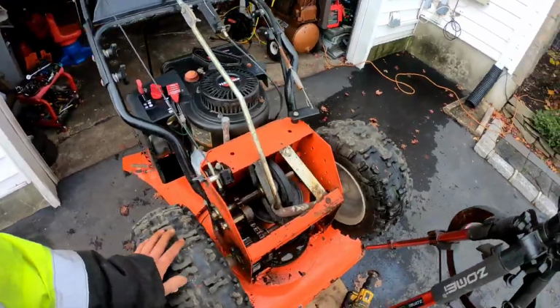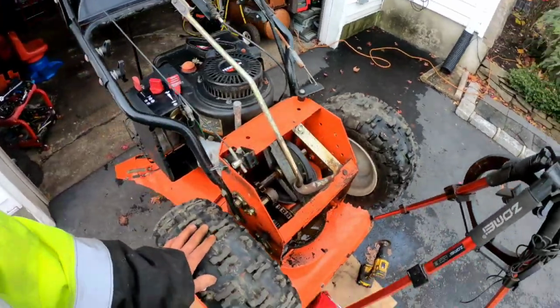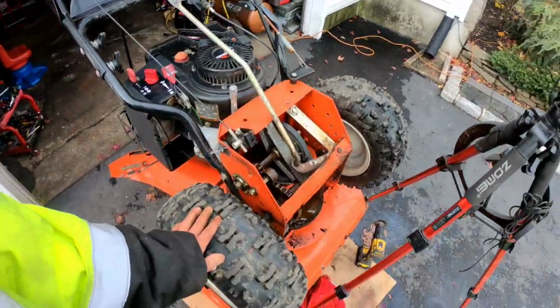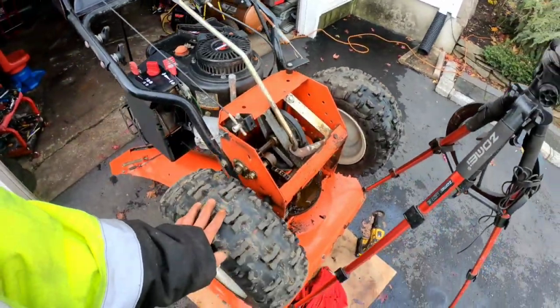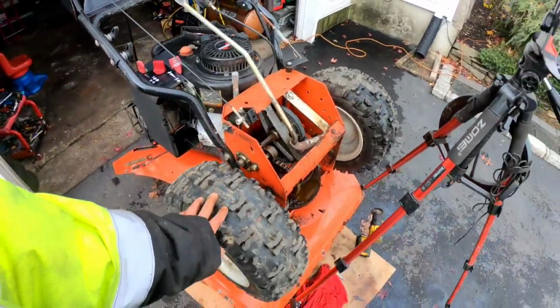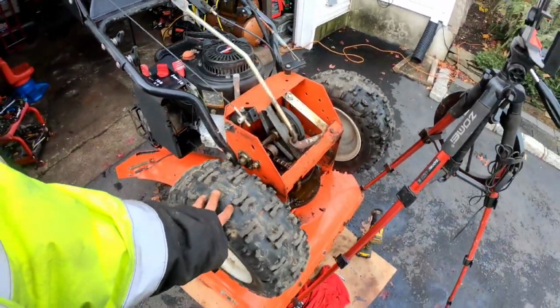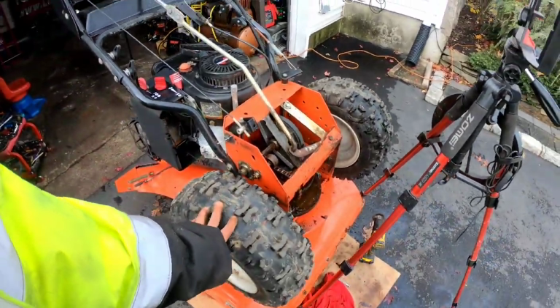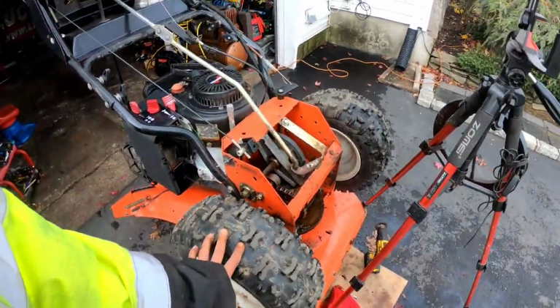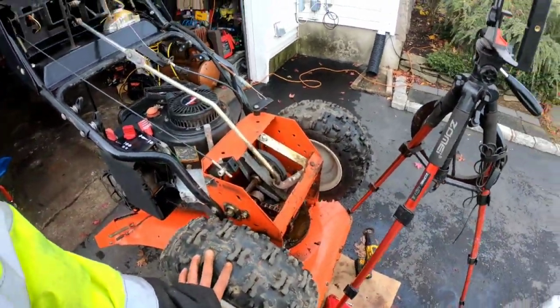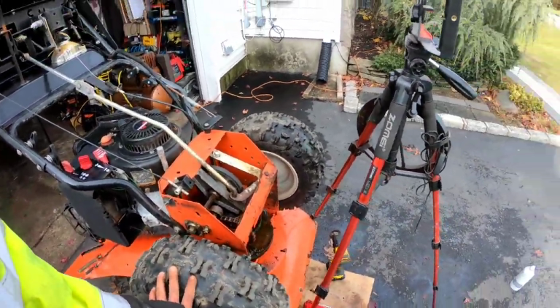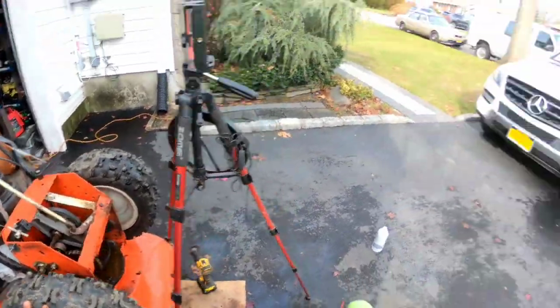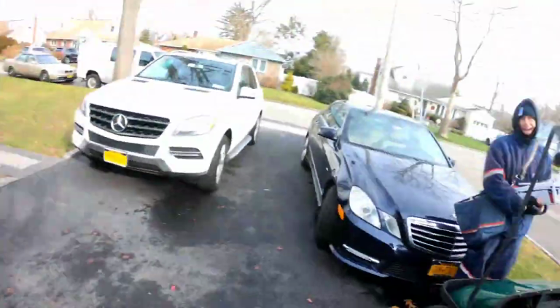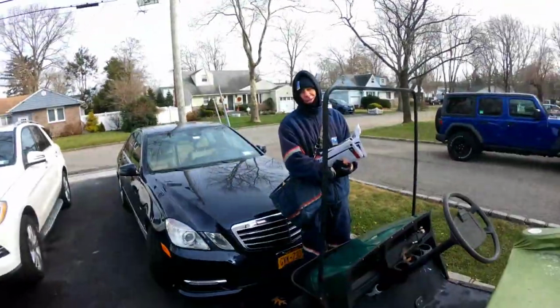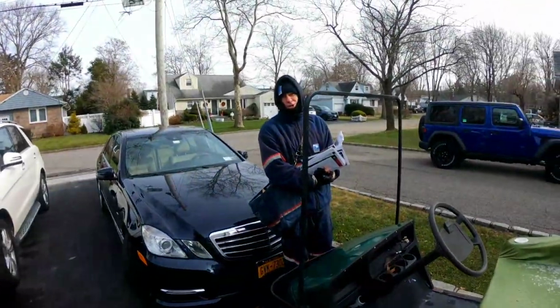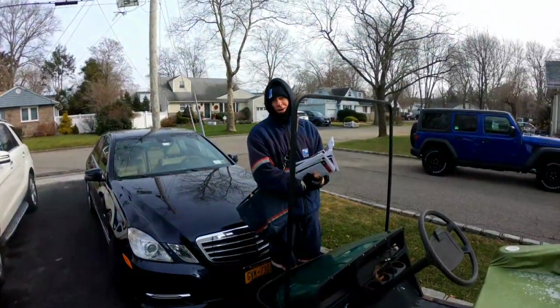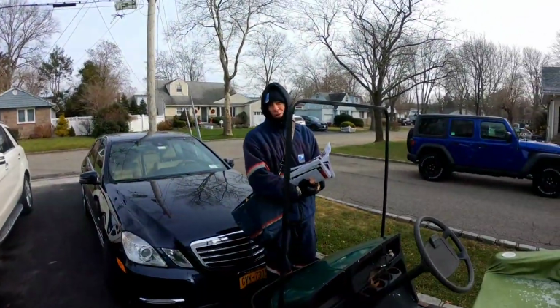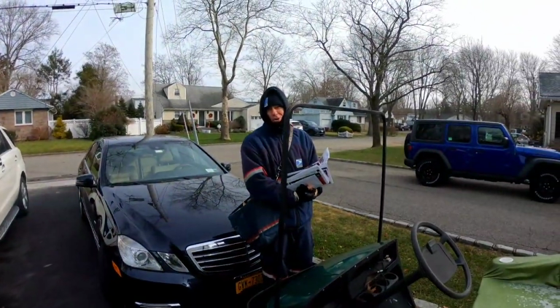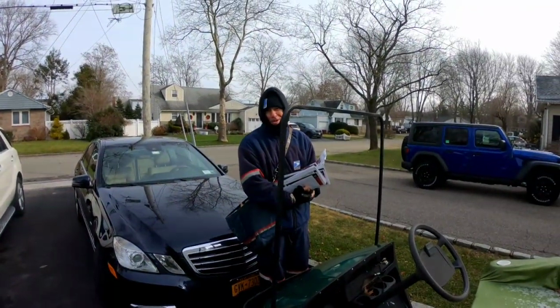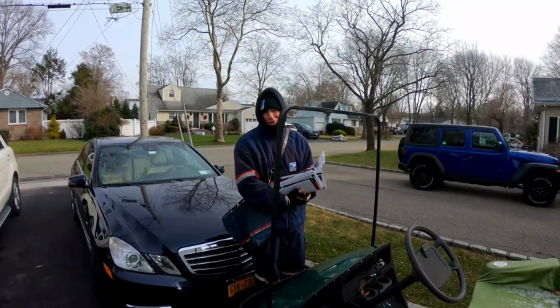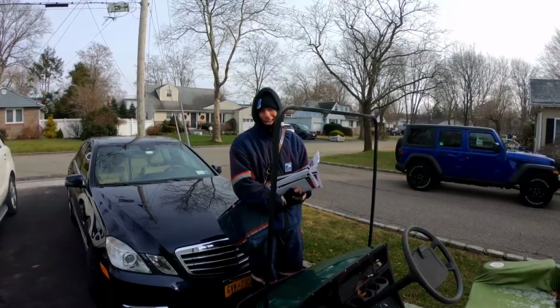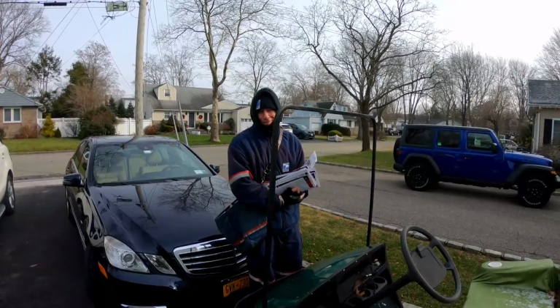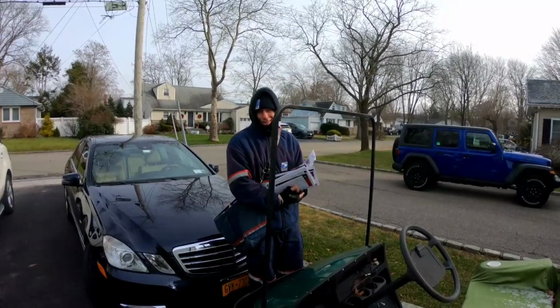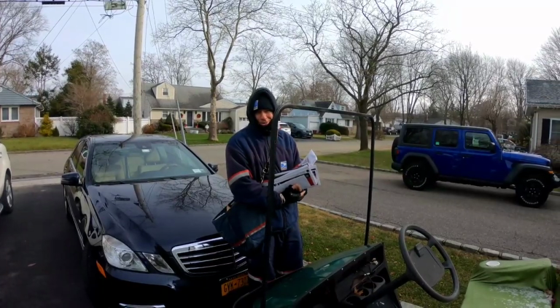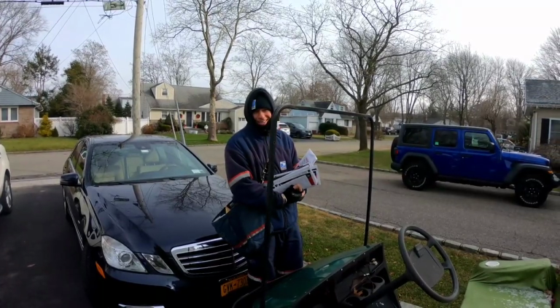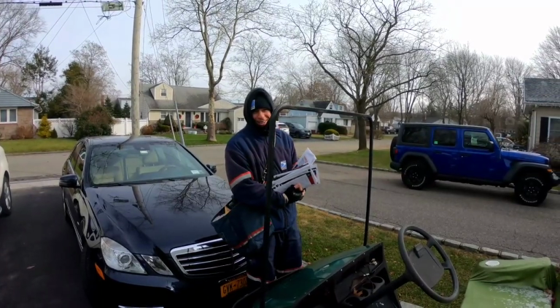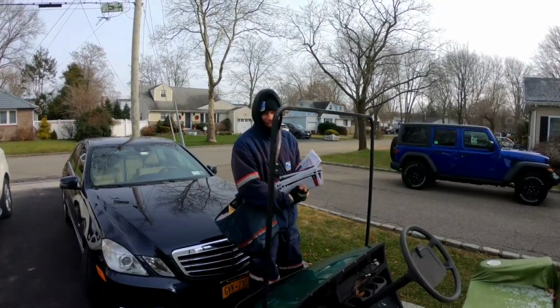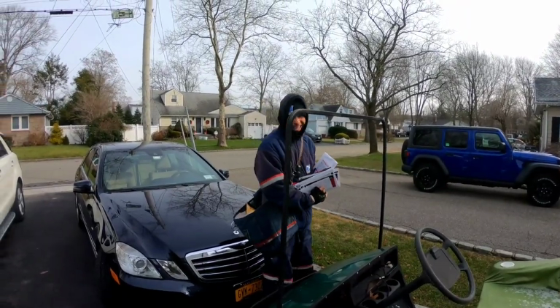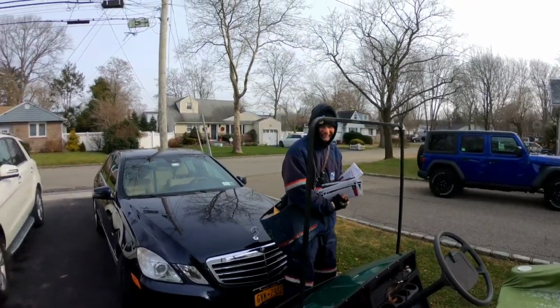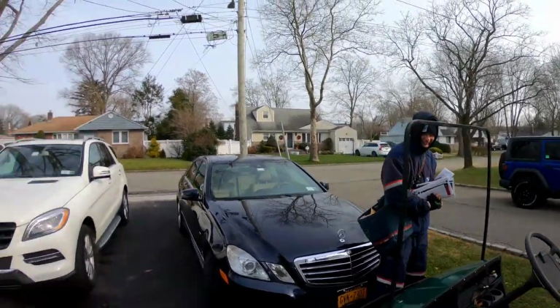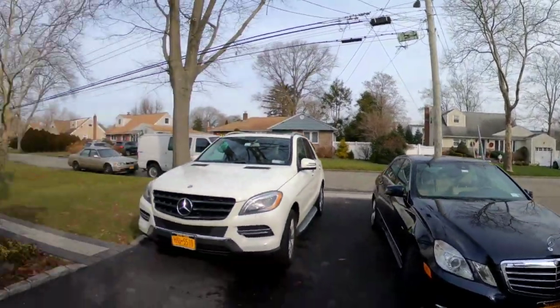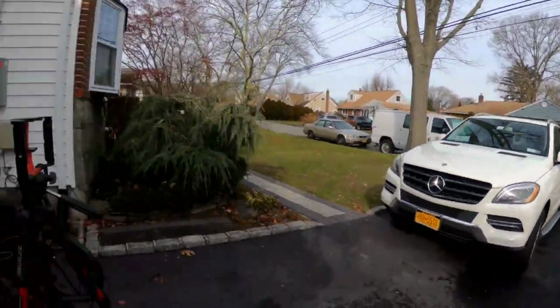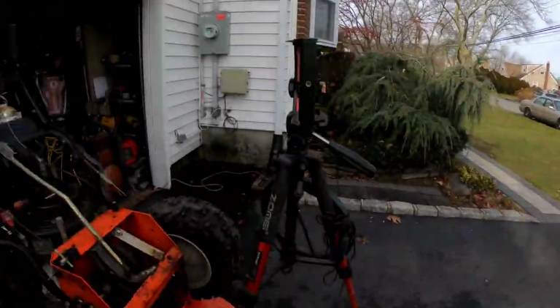This snowblower was actually a tip — Quinn the mailman gave me this tip about it.